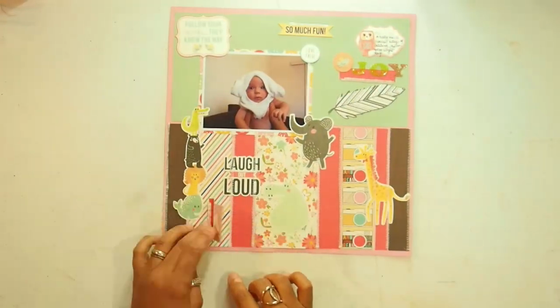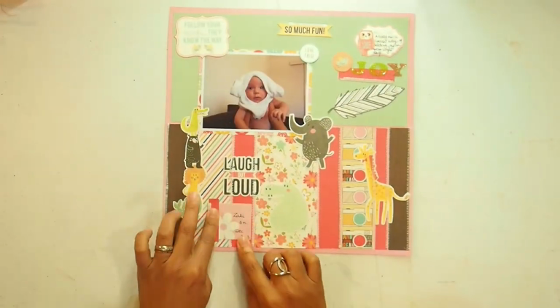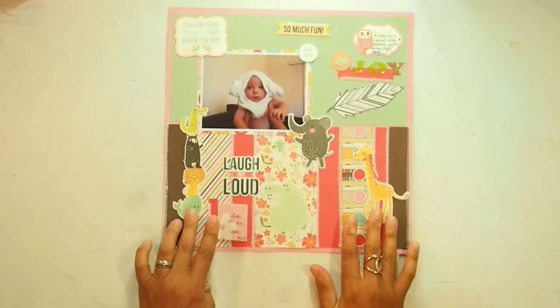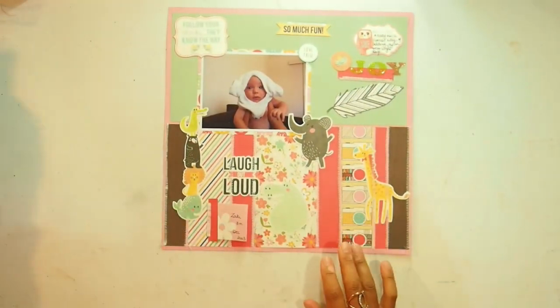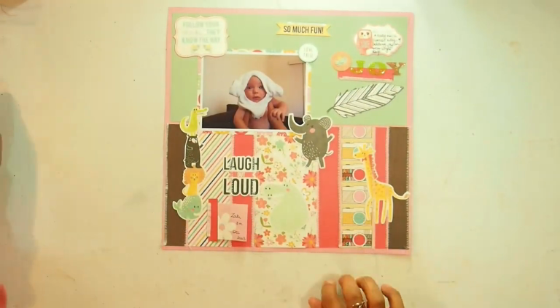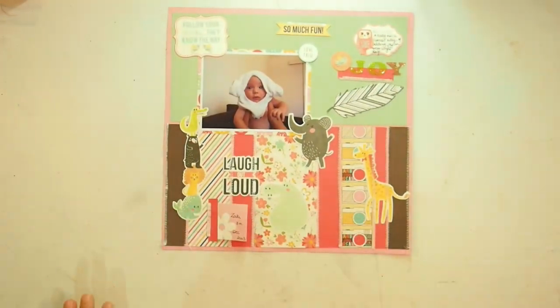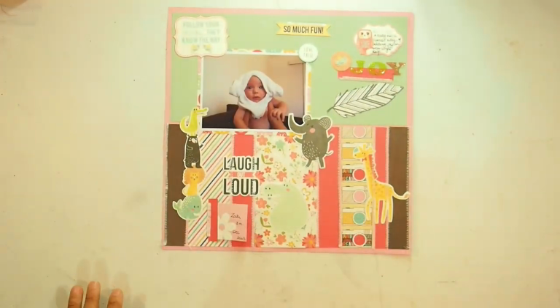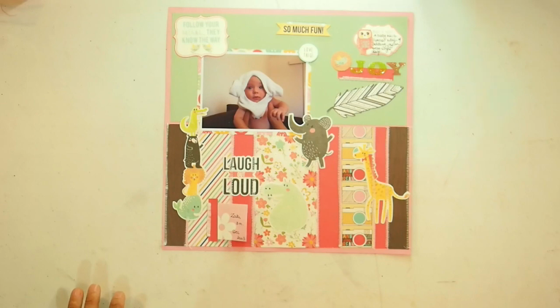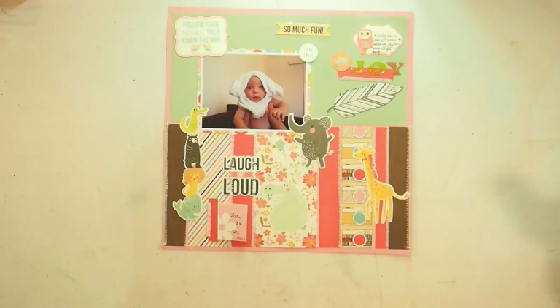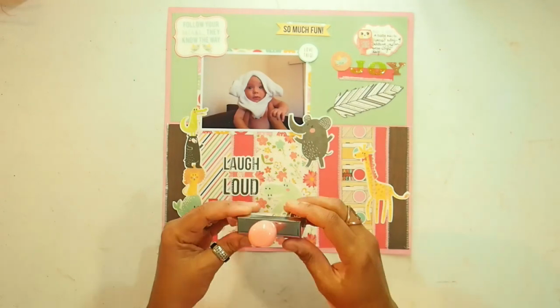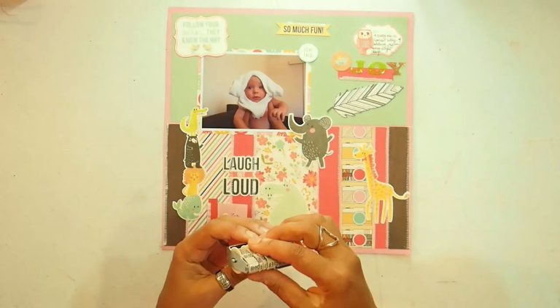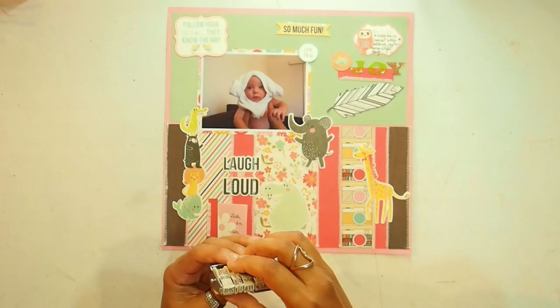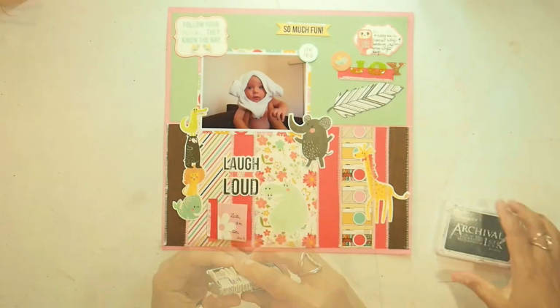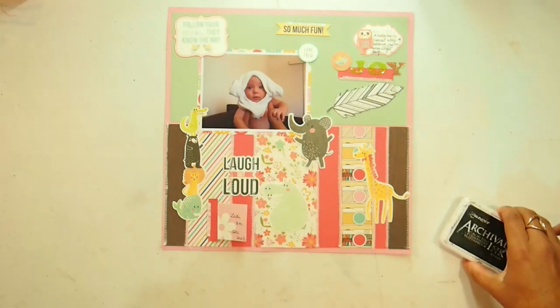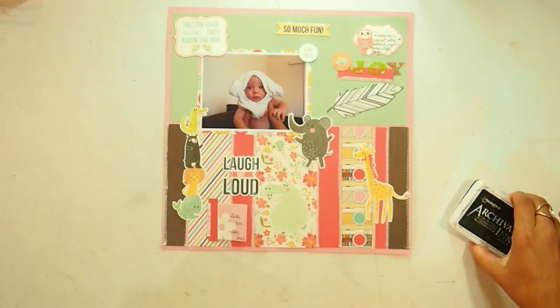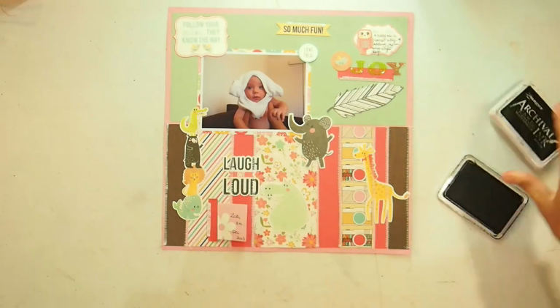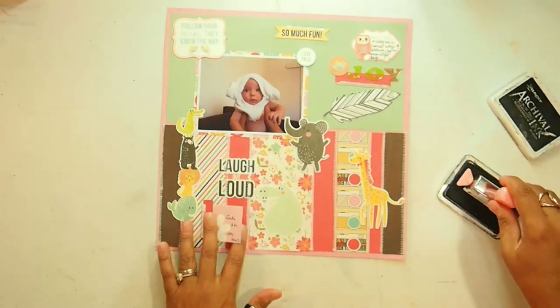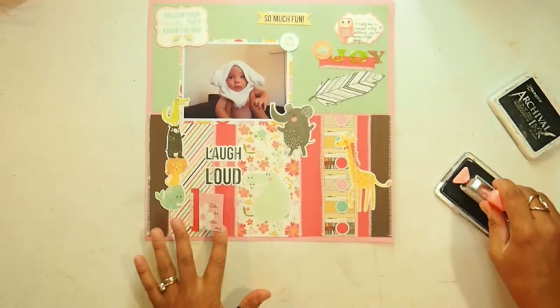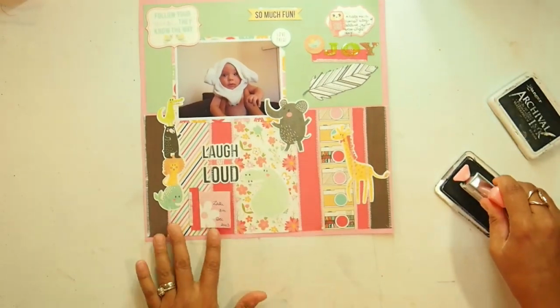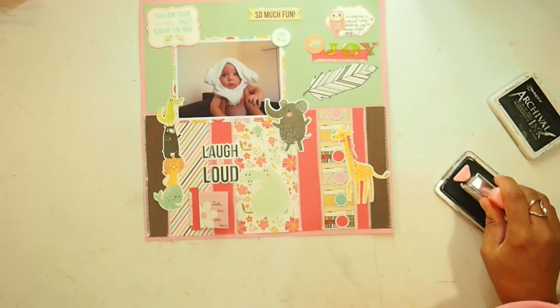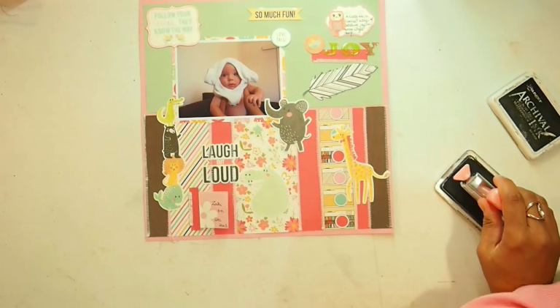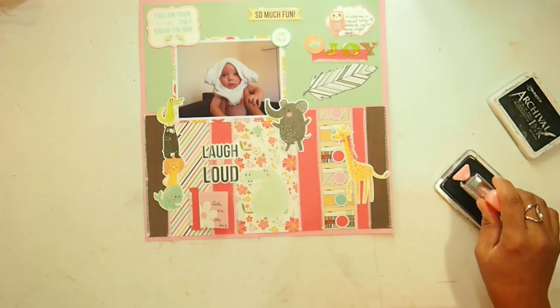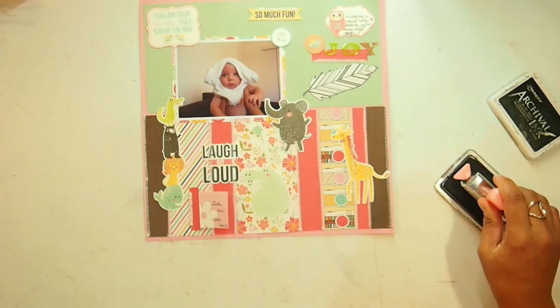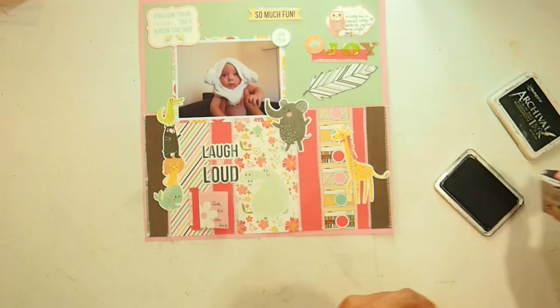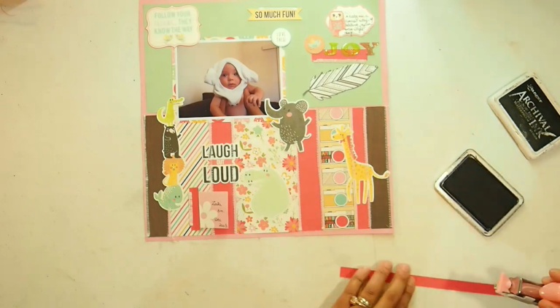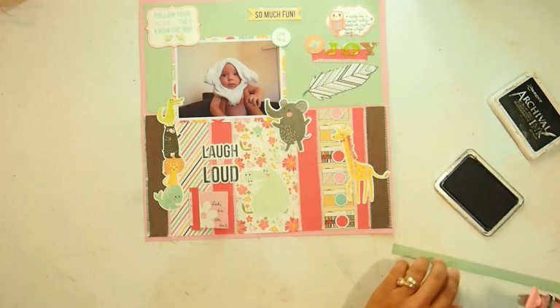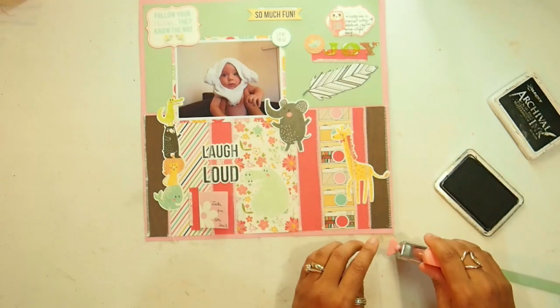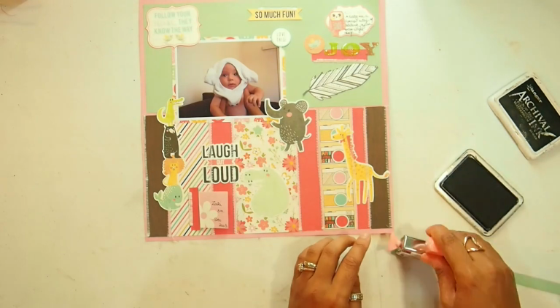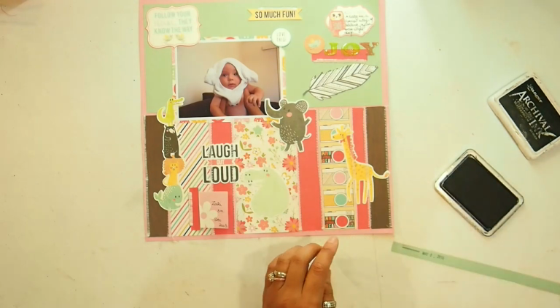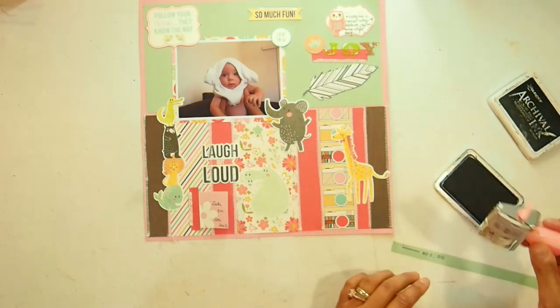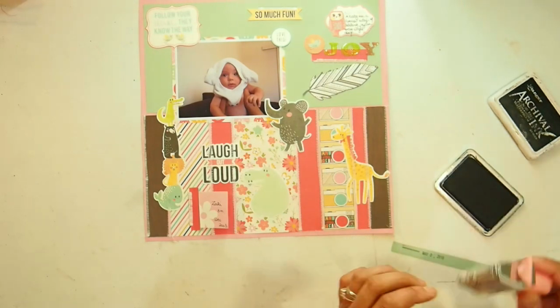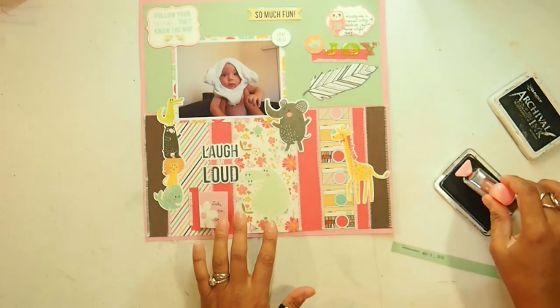The last thing I need to do is date this layout with today's date, and this layout is pretty much done.